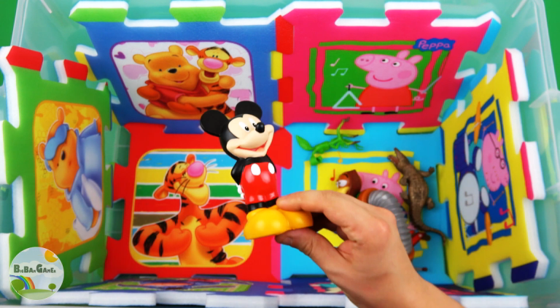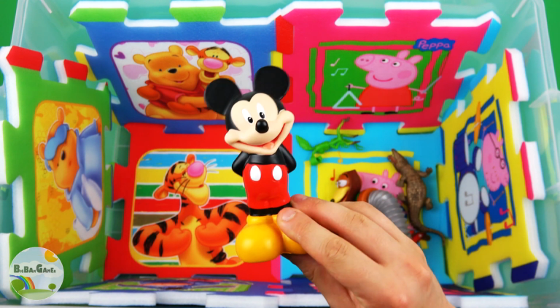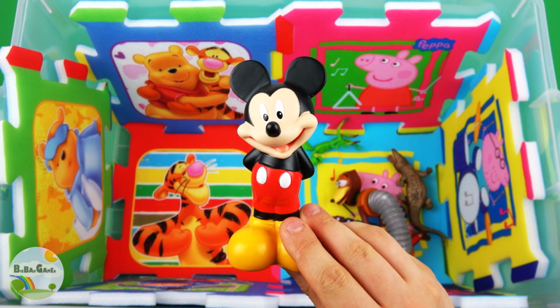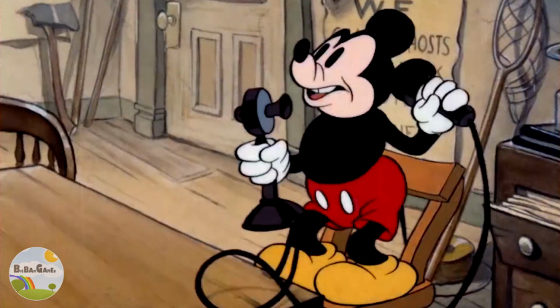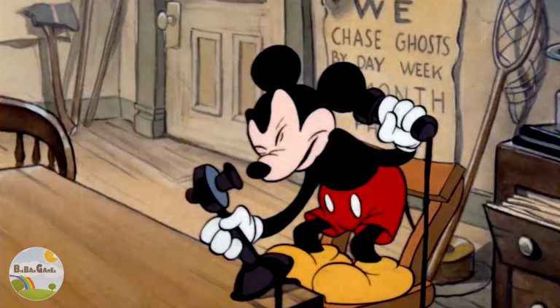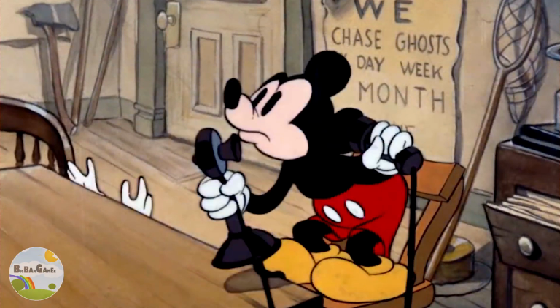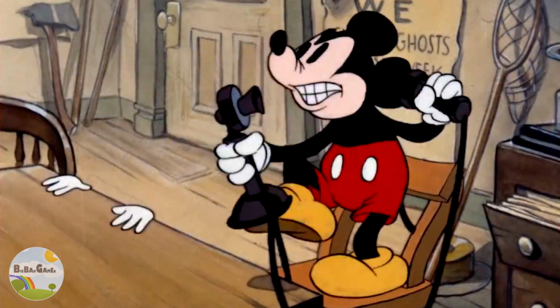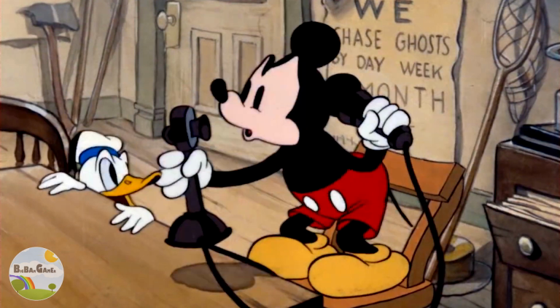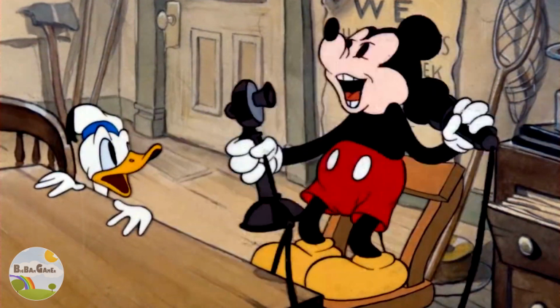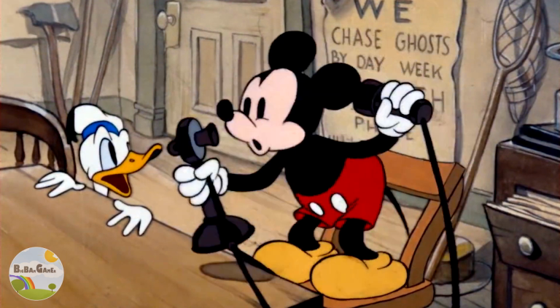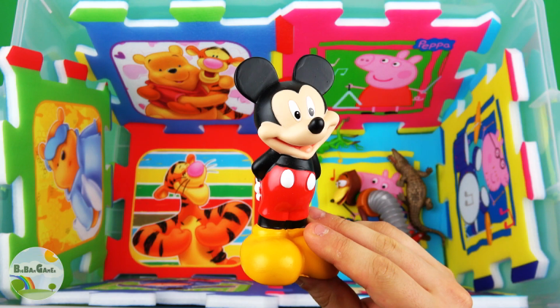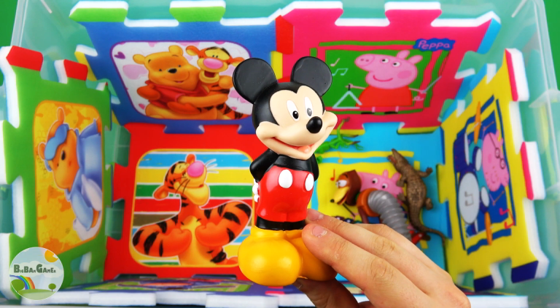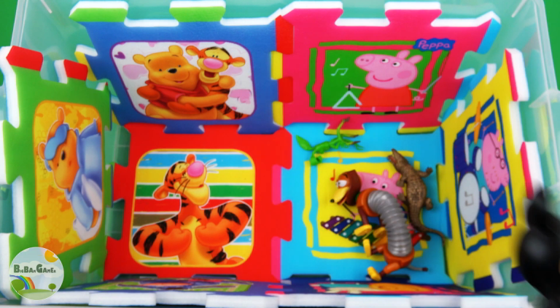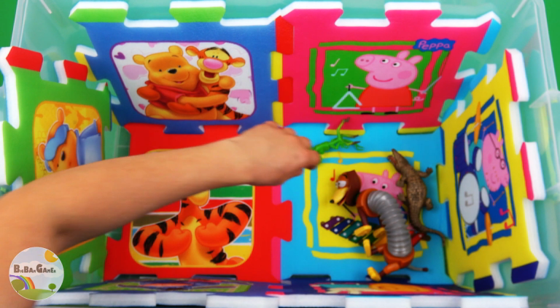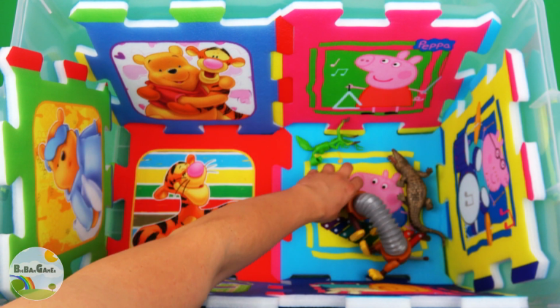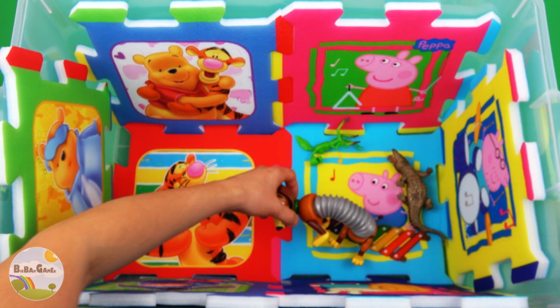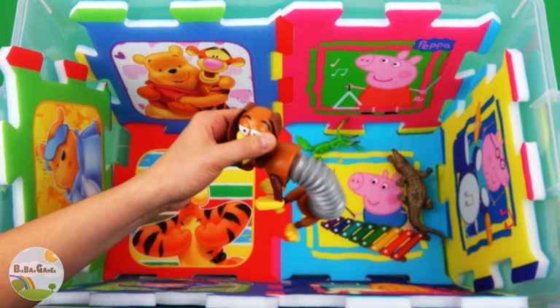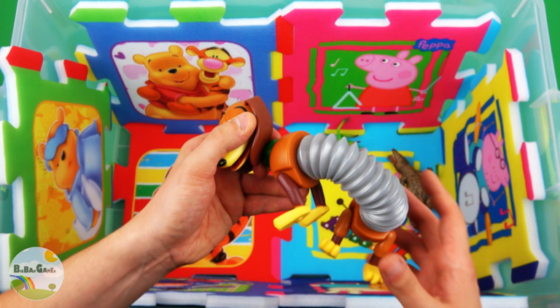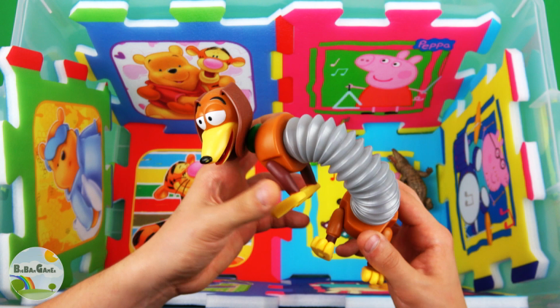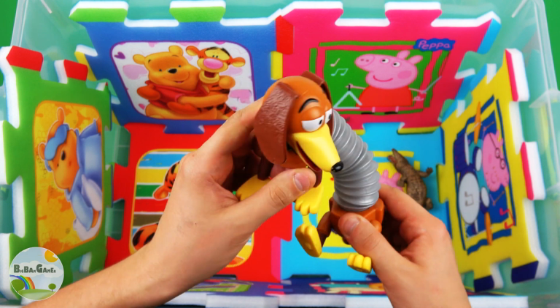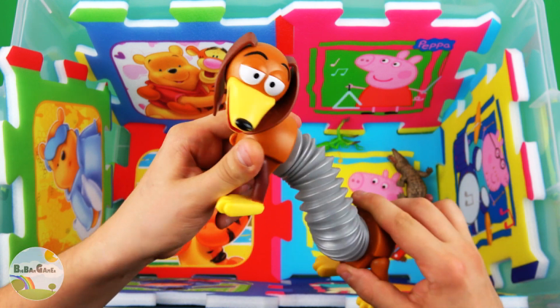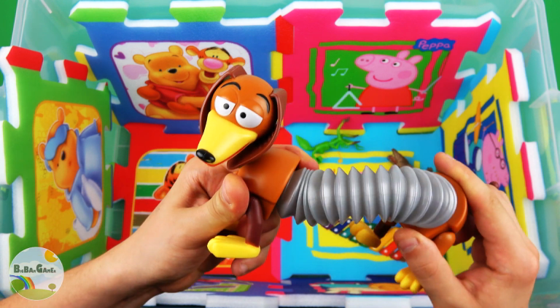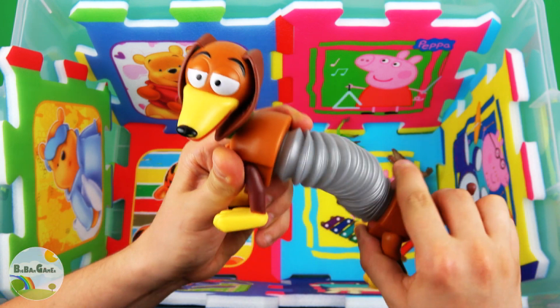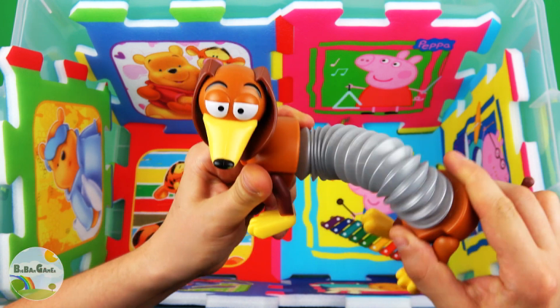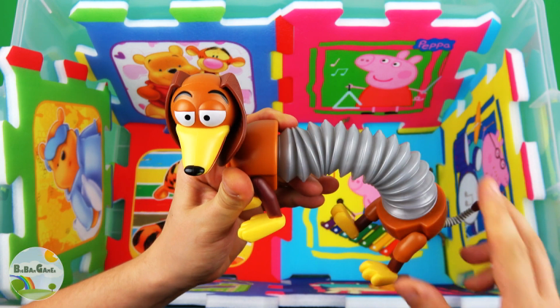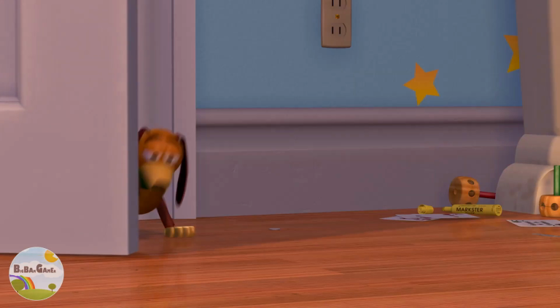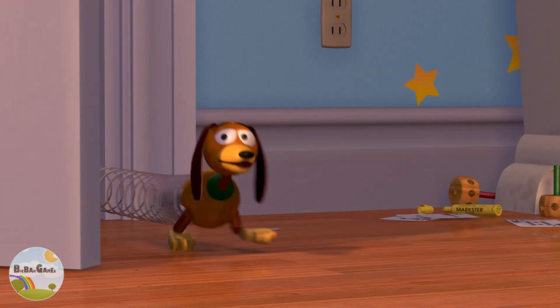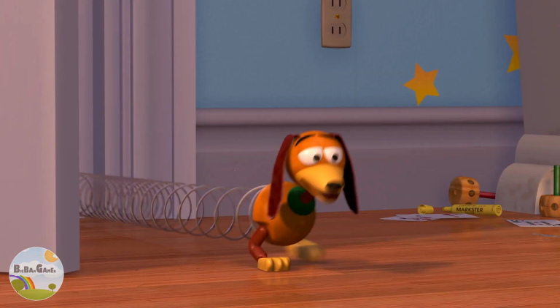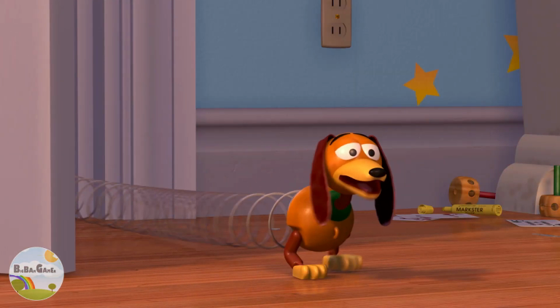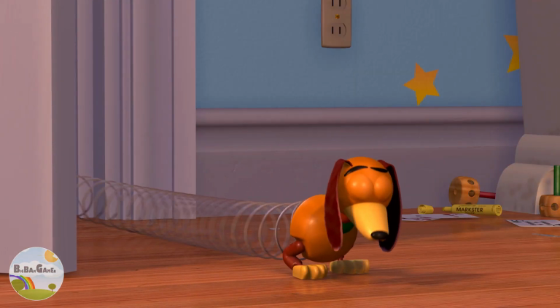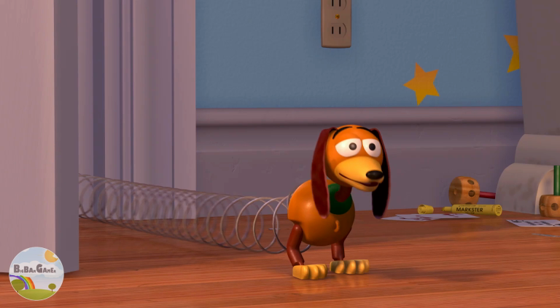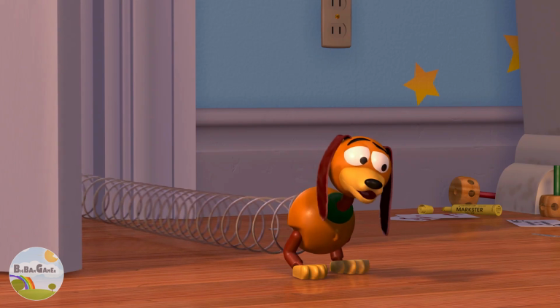Mickey Mouse. Yes ma'am, yes sir, I'll say we do. Brown color, Slinky Dog. Okay, I got some good news.